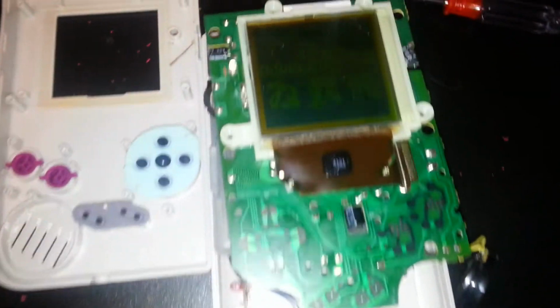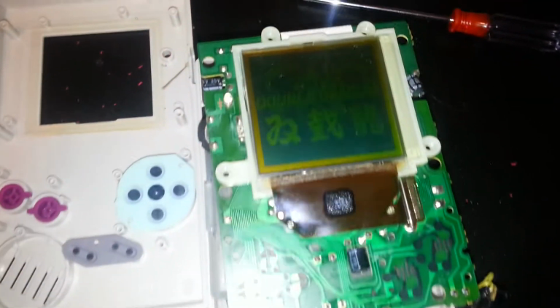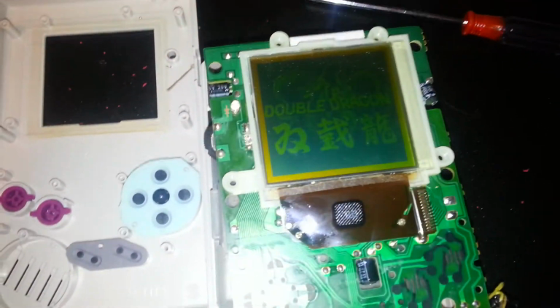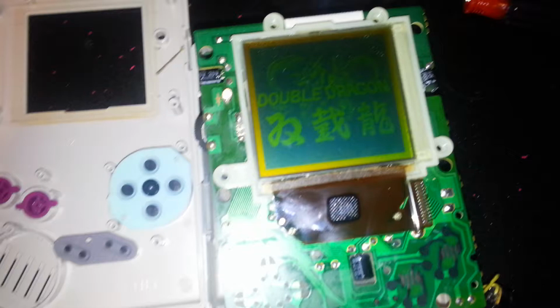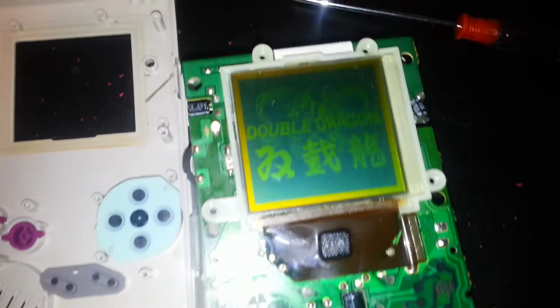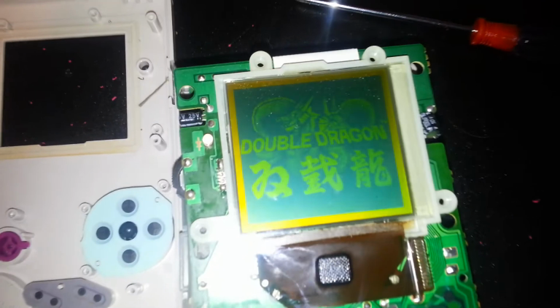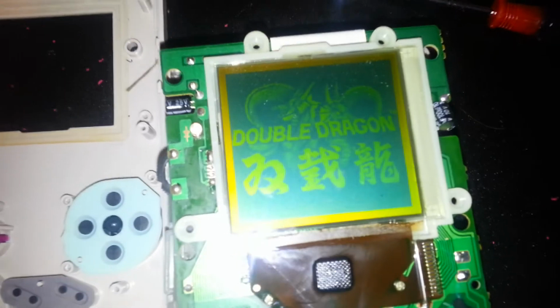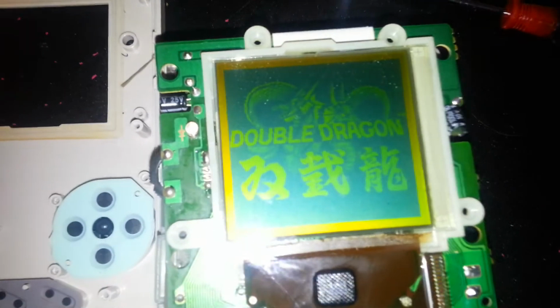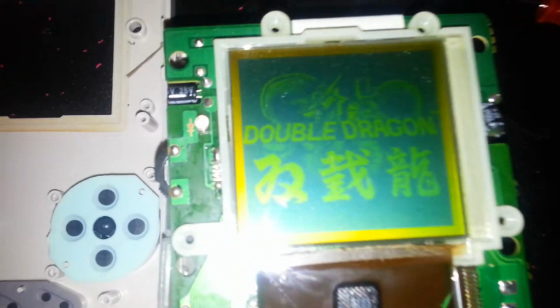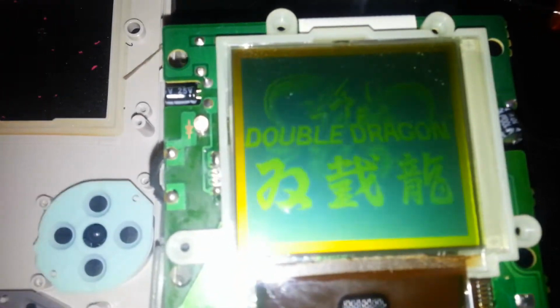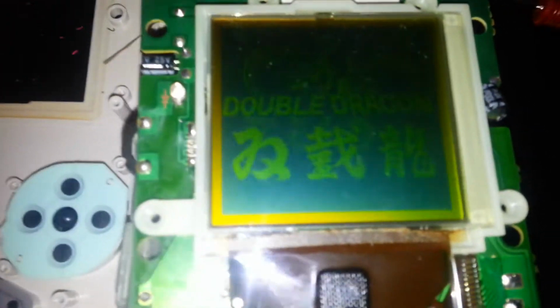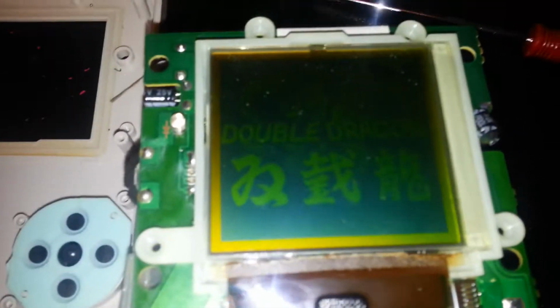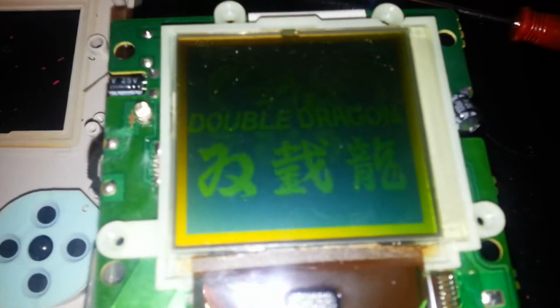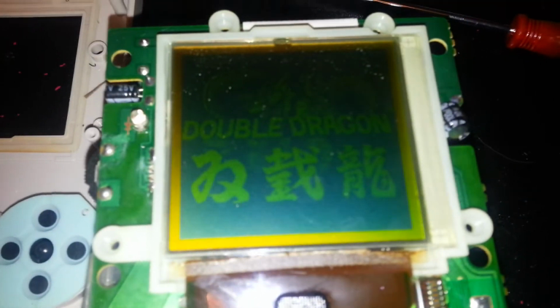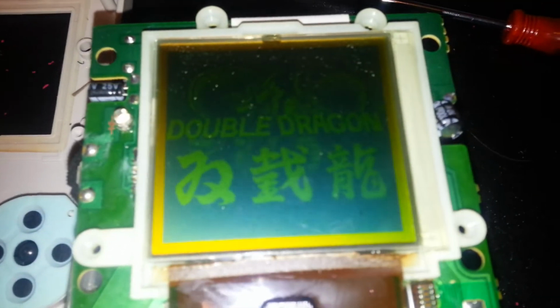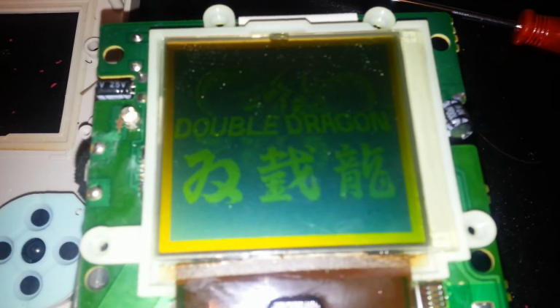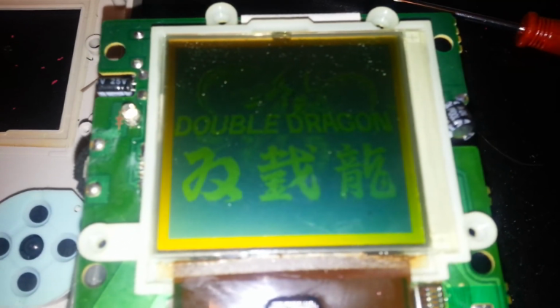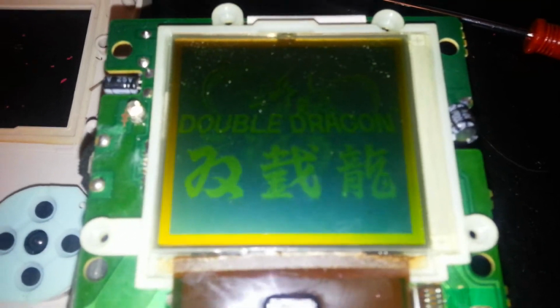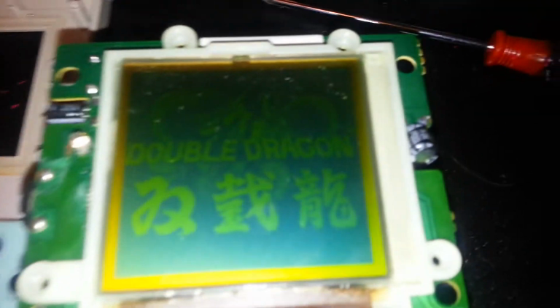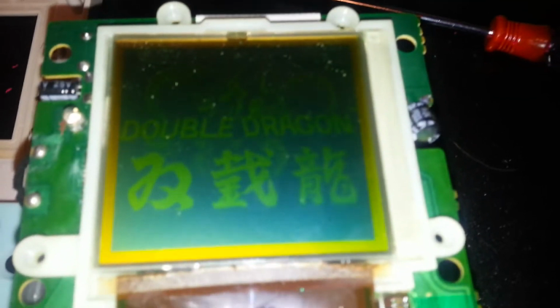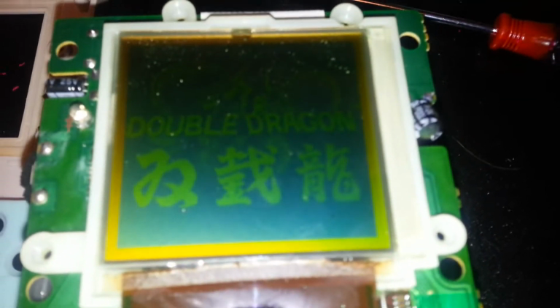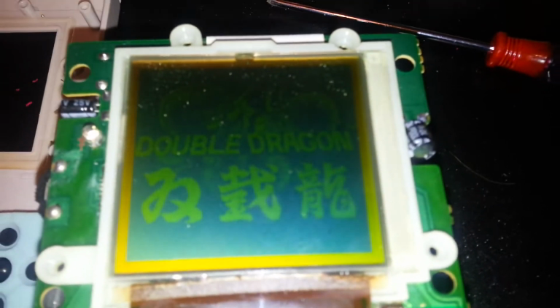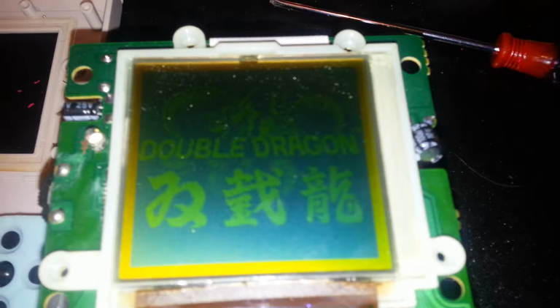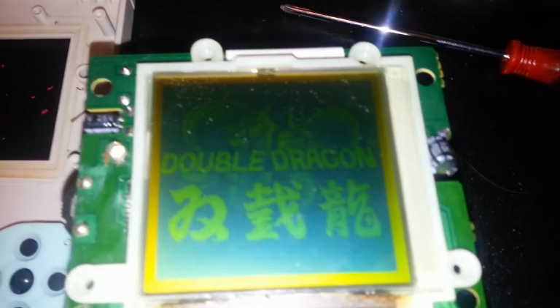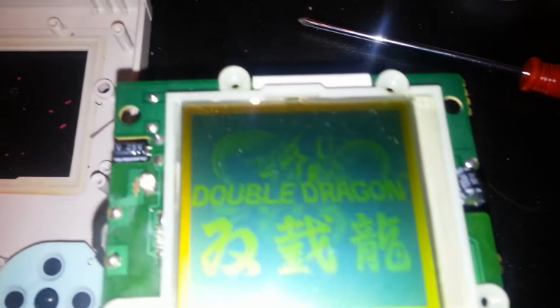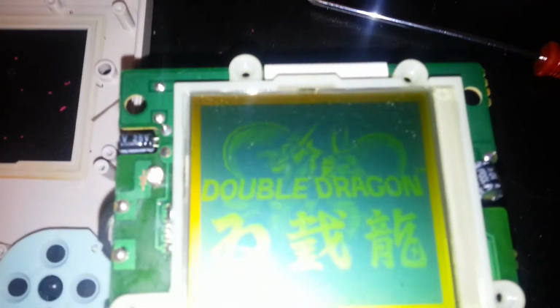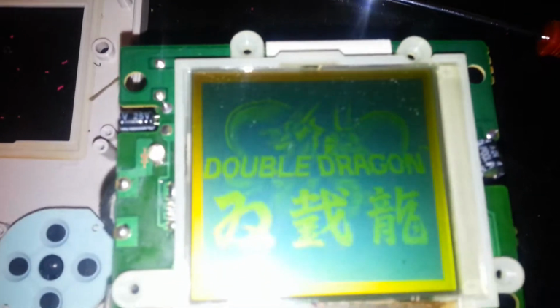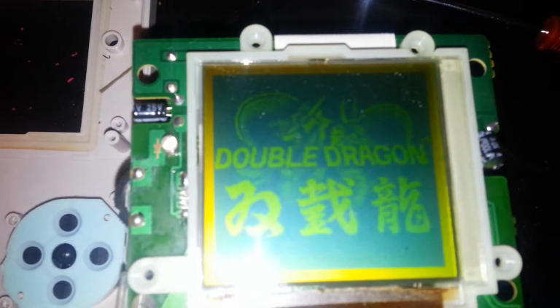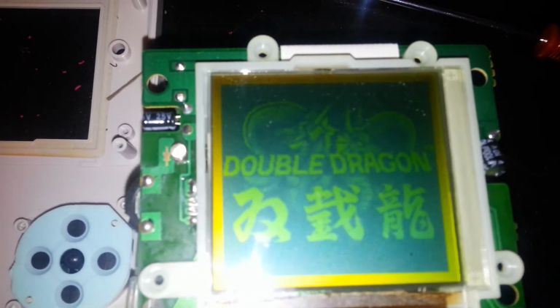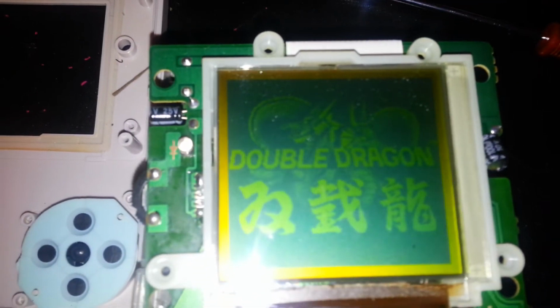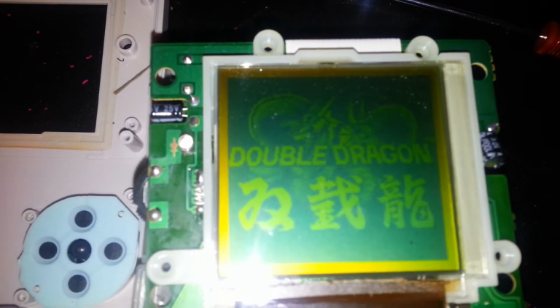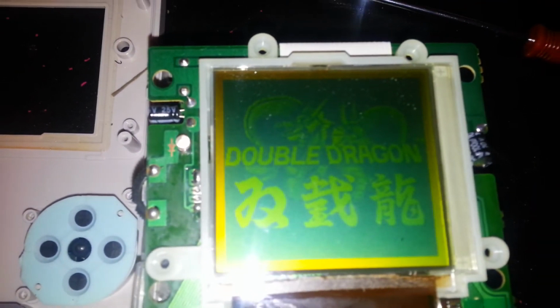If anybody ever wants to fix their screen, there's the fix. You can see that the heat mark is gone now and you're good to go. You just got to put it back together.